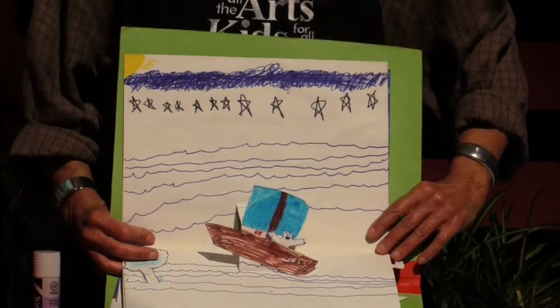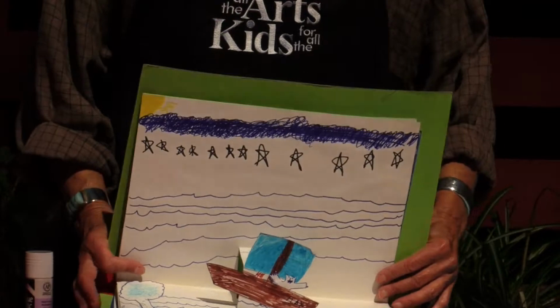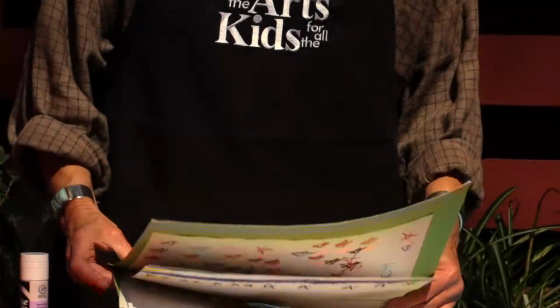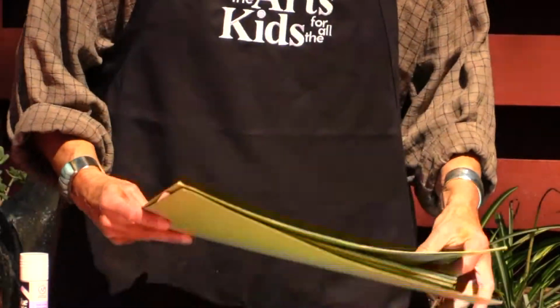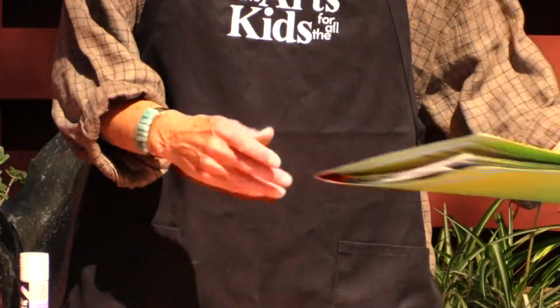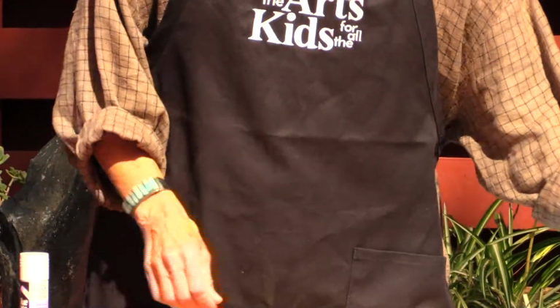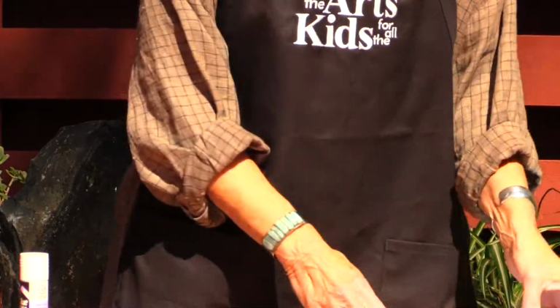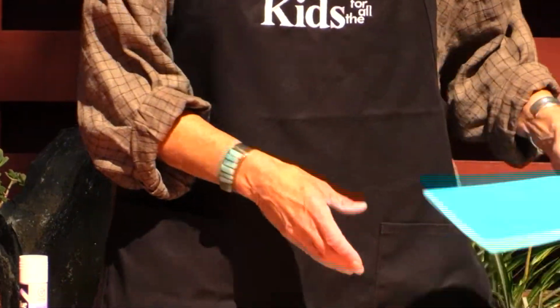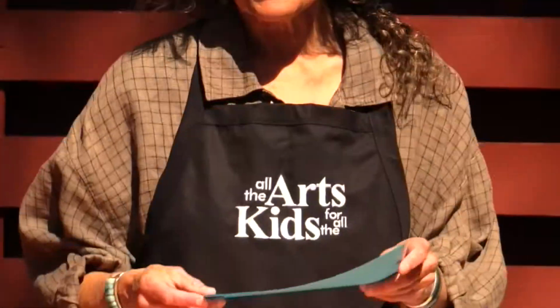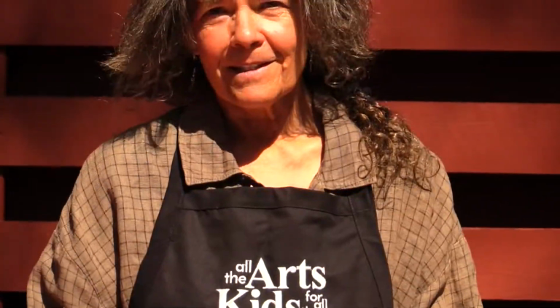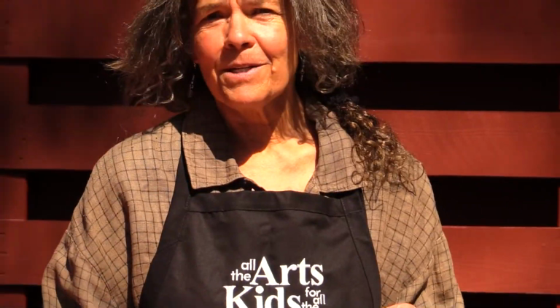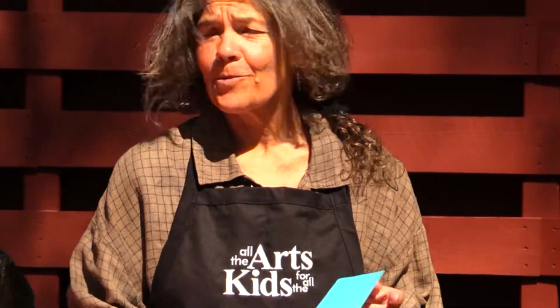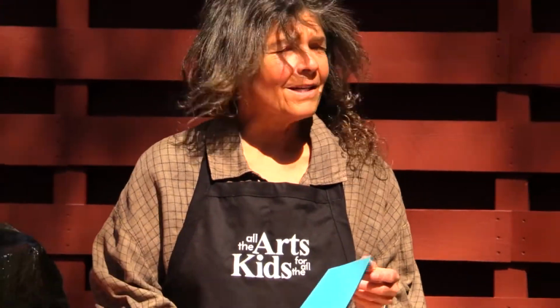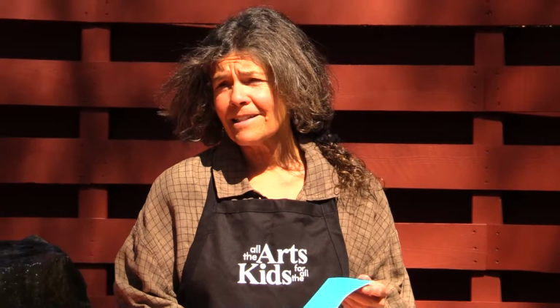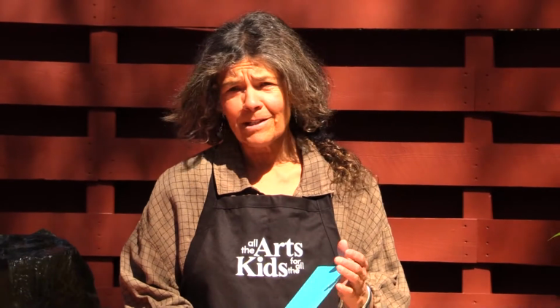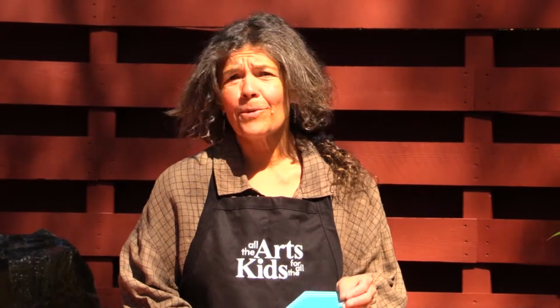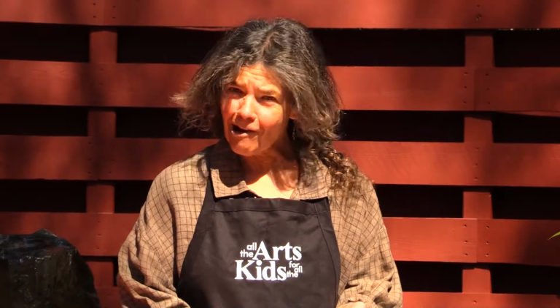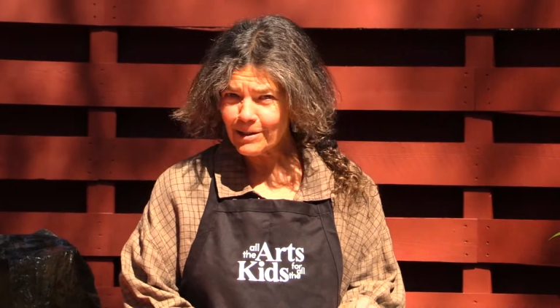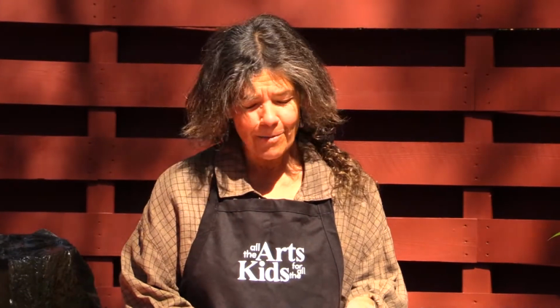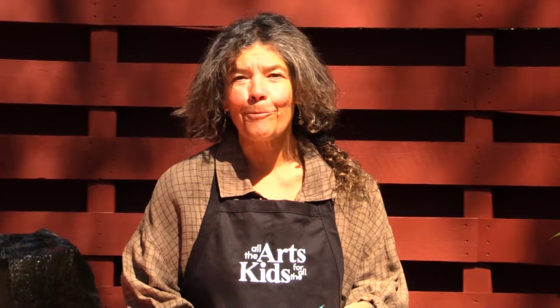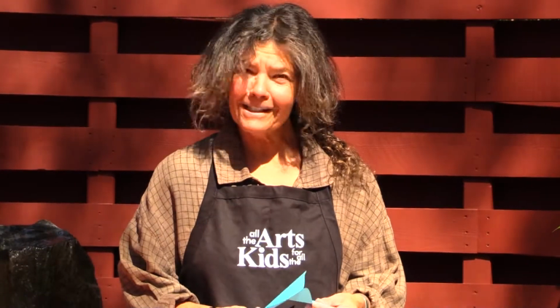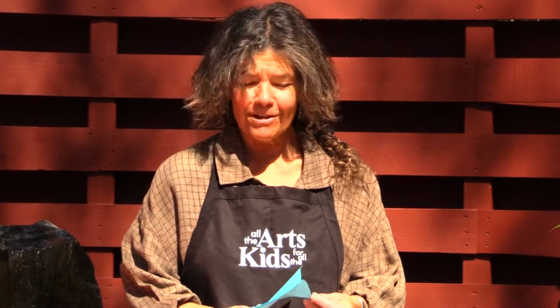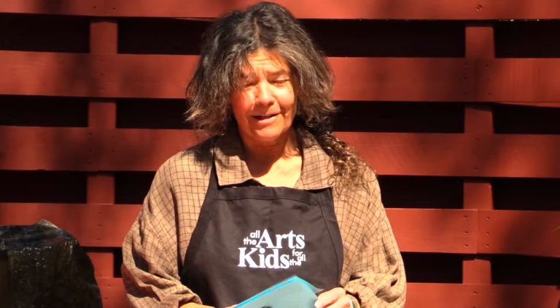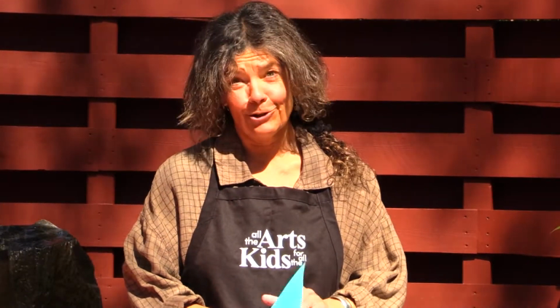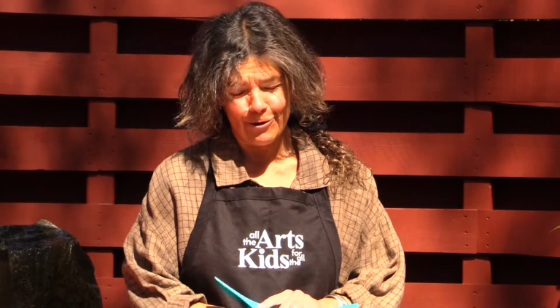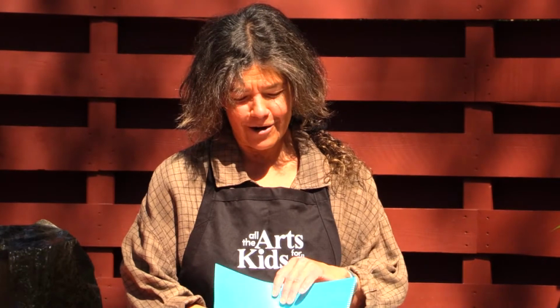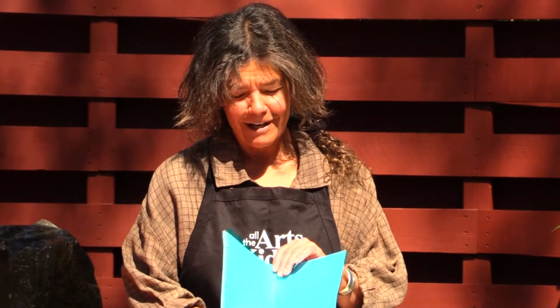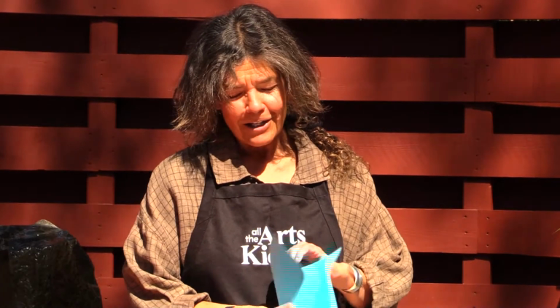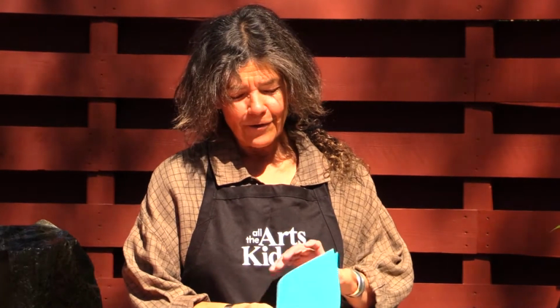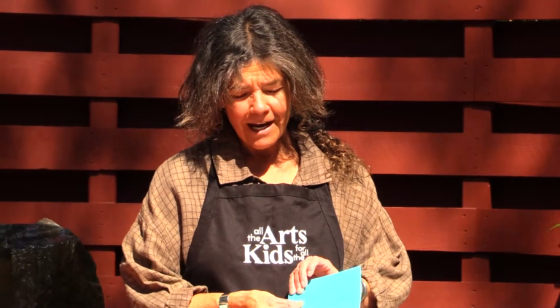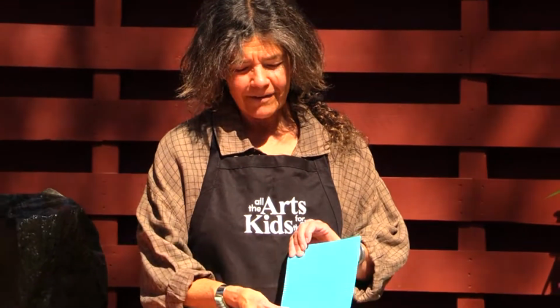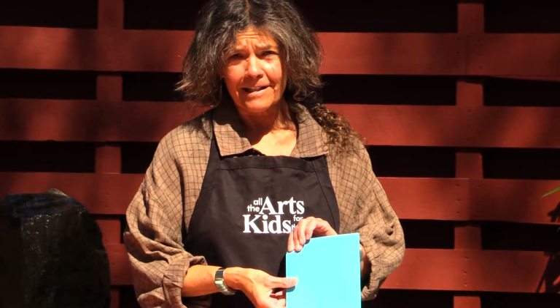Let me show you exactly how to make the structure. First step is to take a piece of paper. It can be any size piece of paper, any color piece of paper — completely up to you because you're the creative artist. You're going to fold it in half like this.